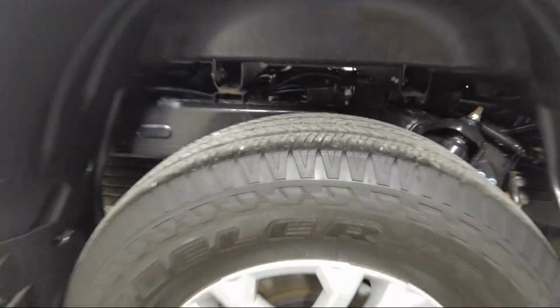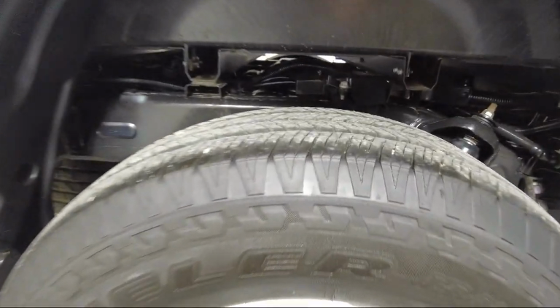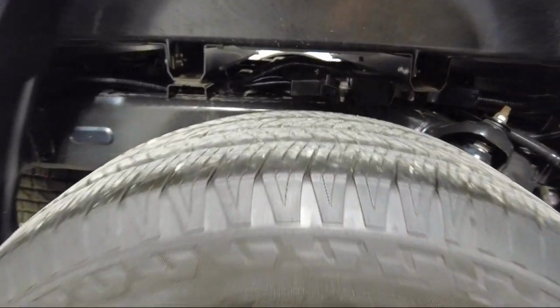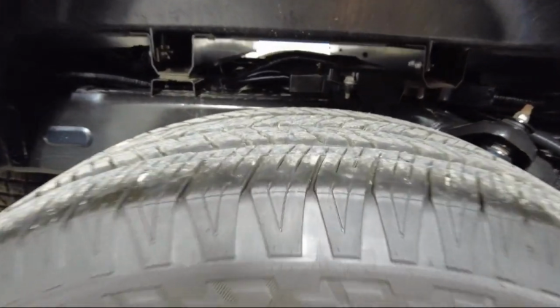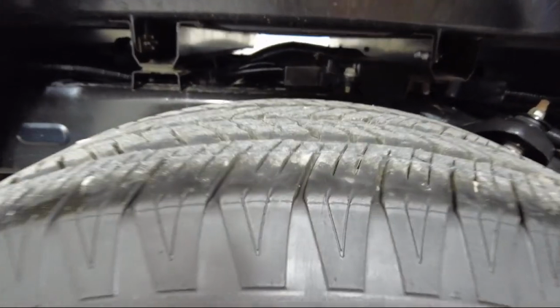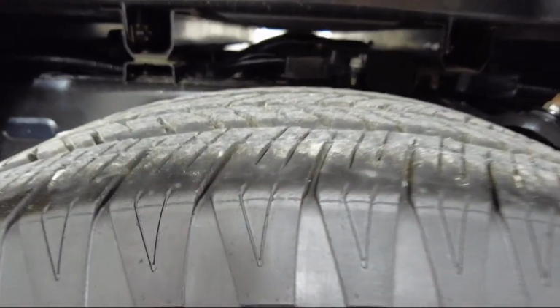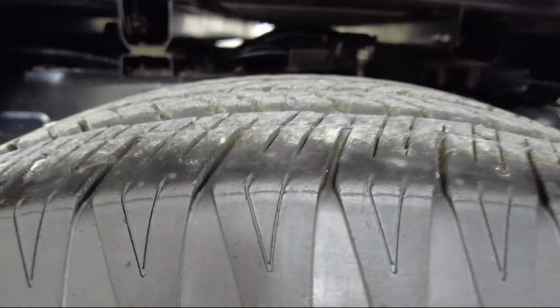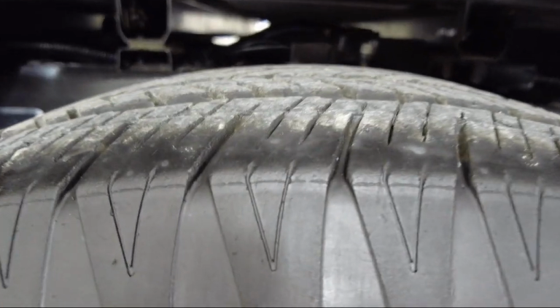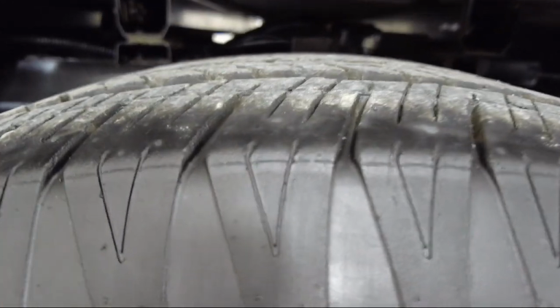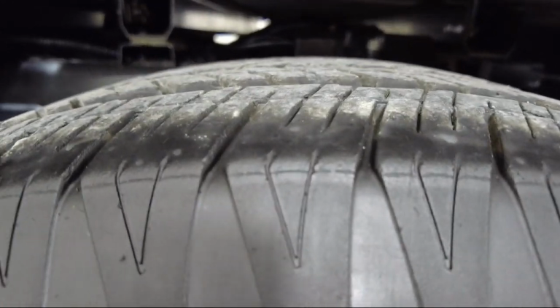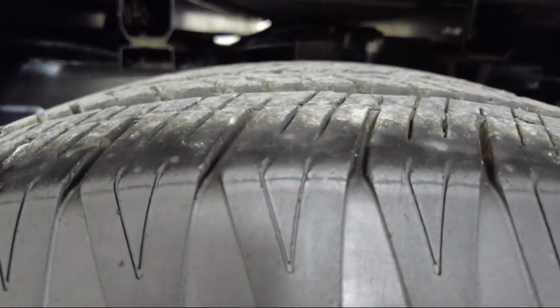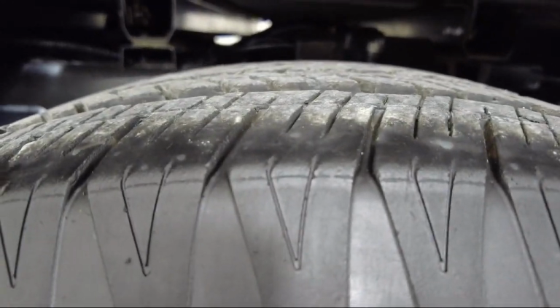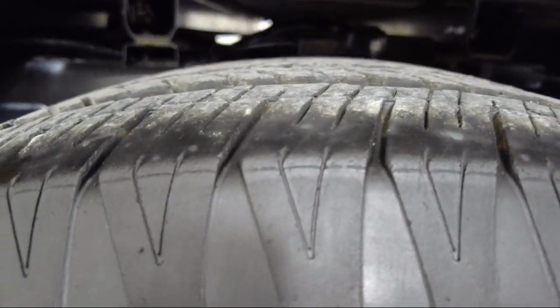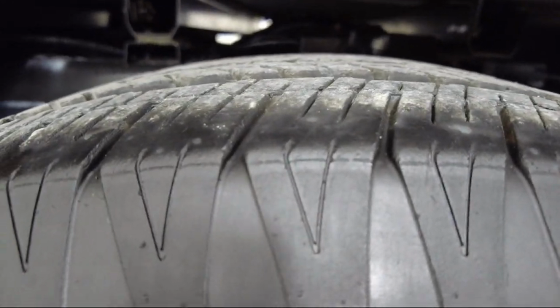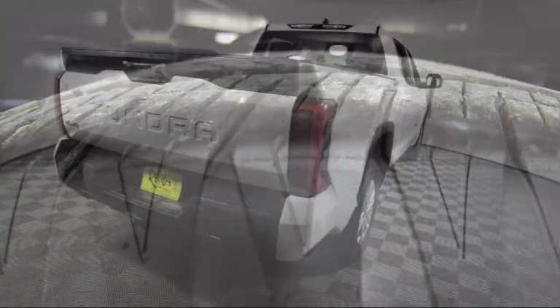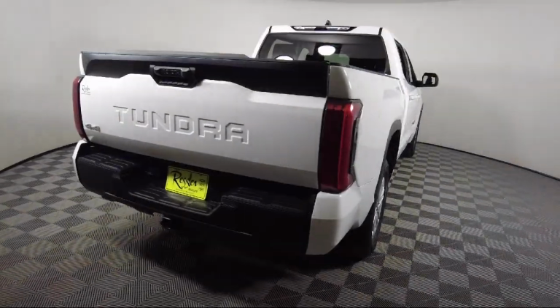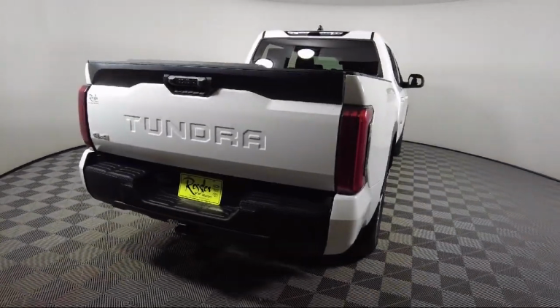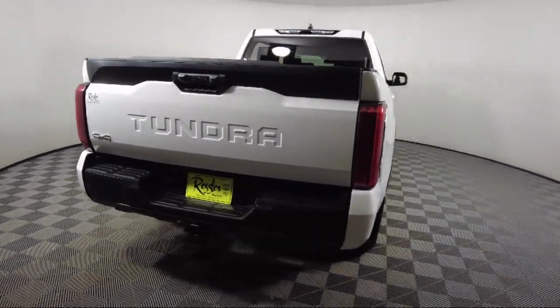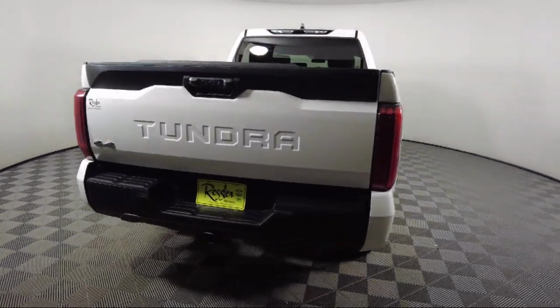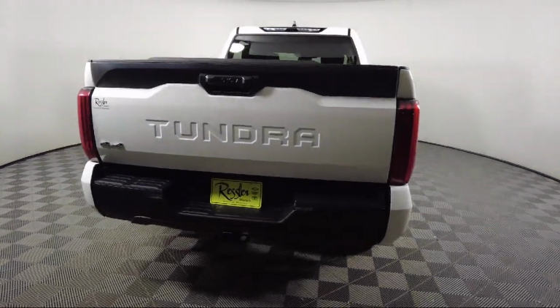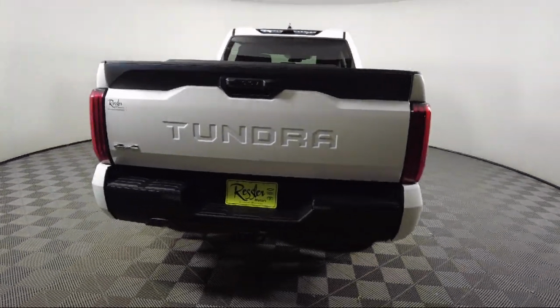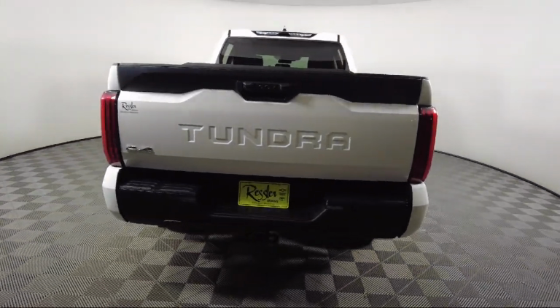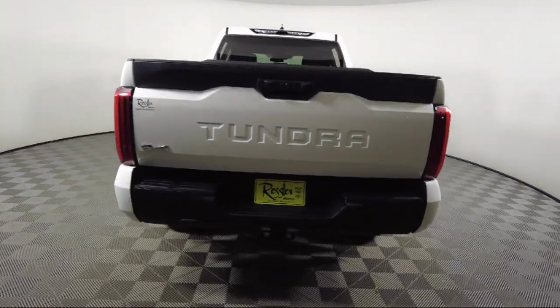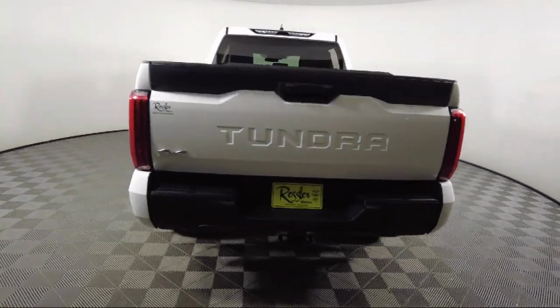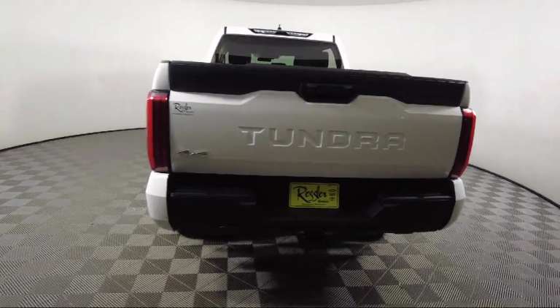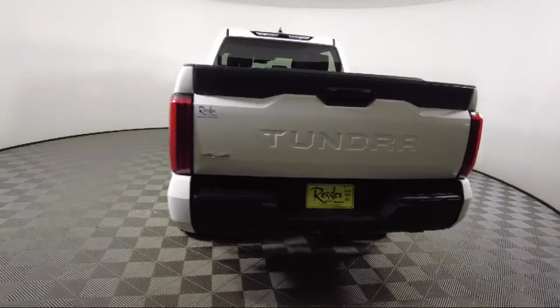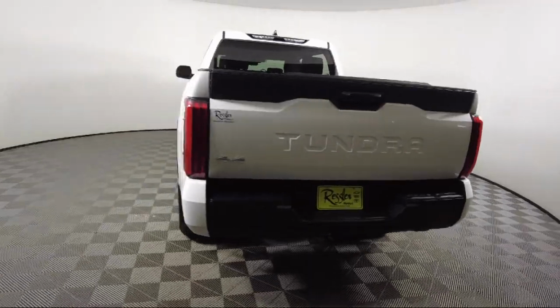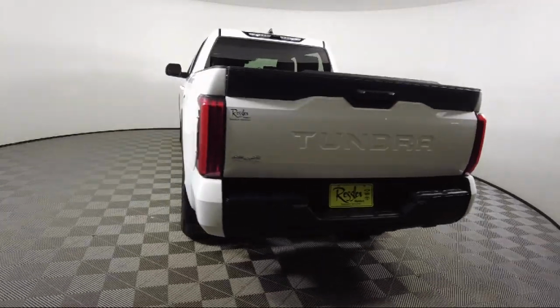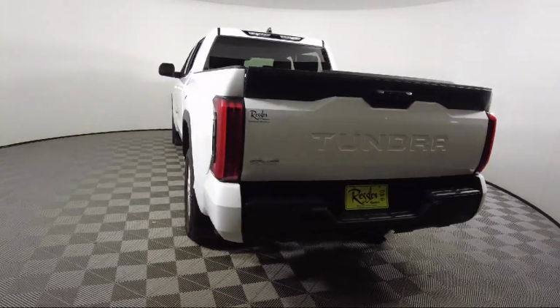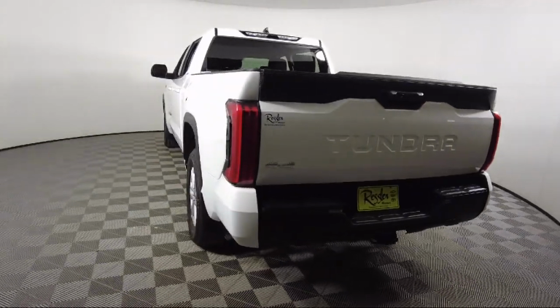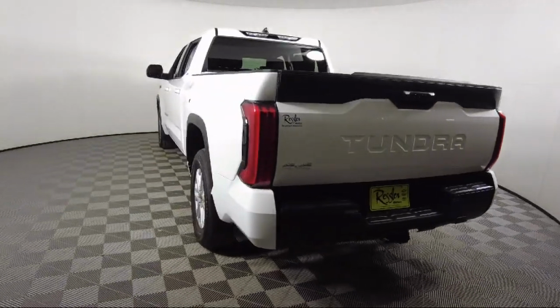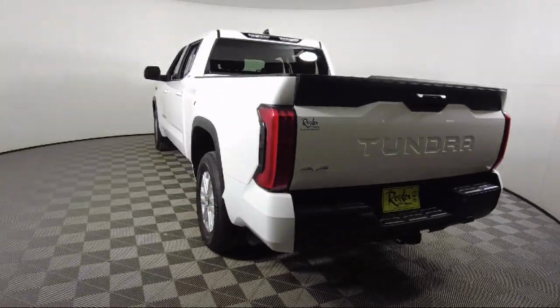Sirius XM satellite radio, auto high beam headlamp control, speed sensing steering, and has less than 15,000 miles on the odometer.